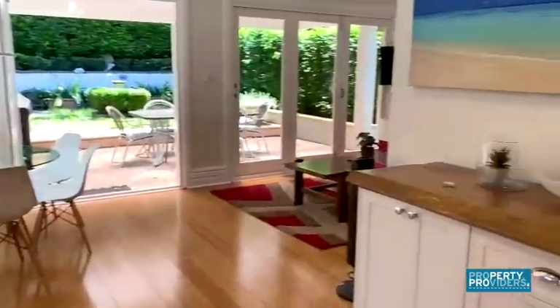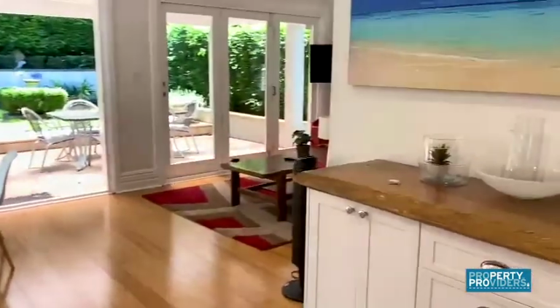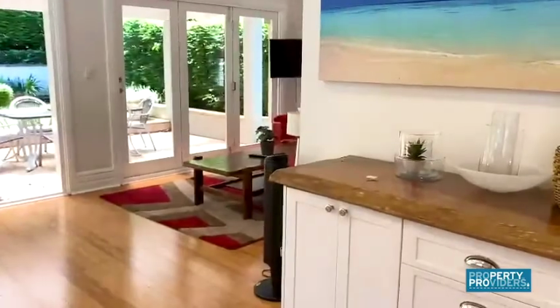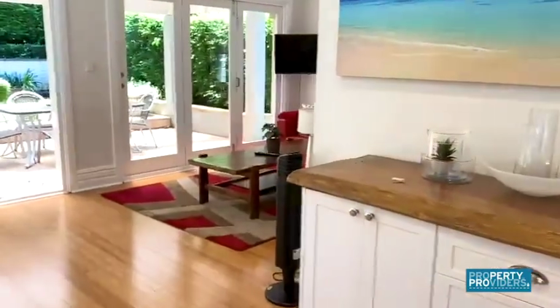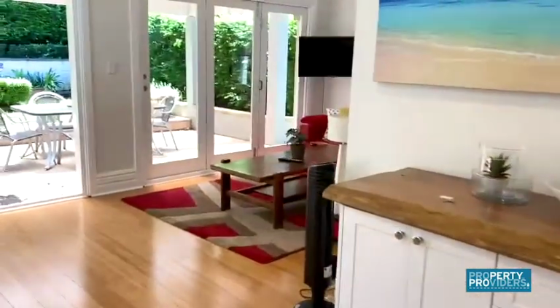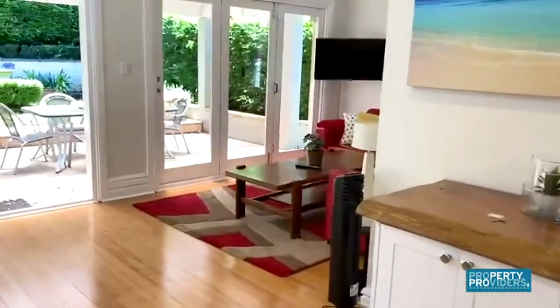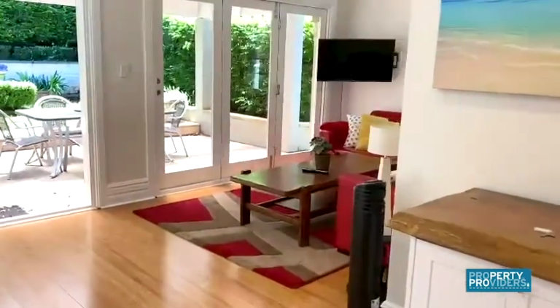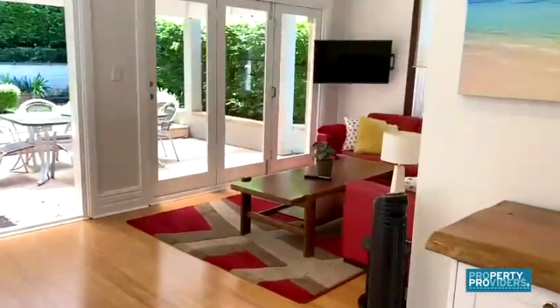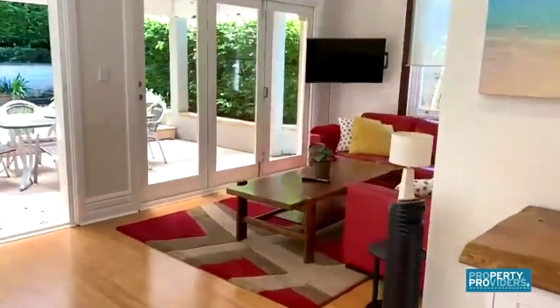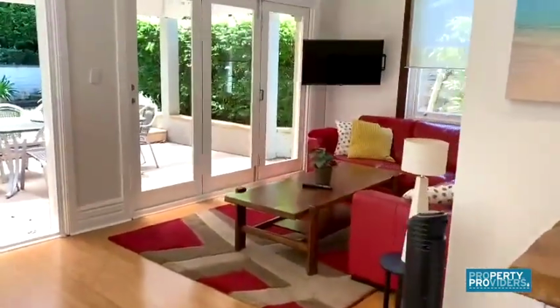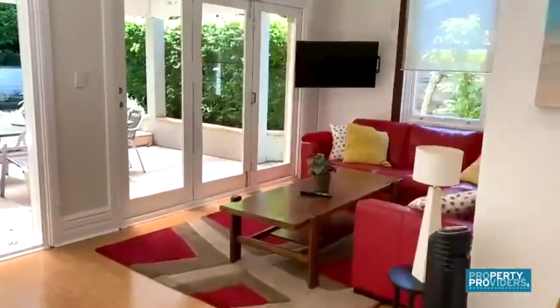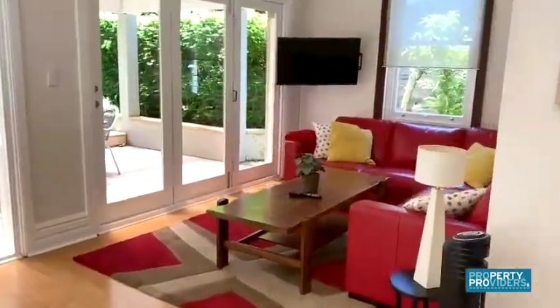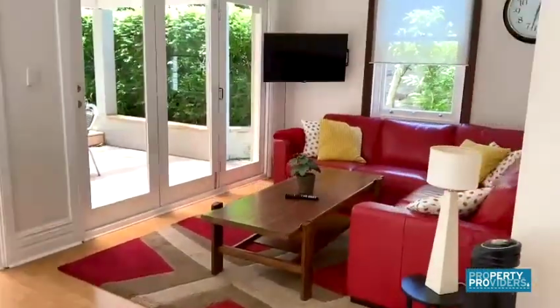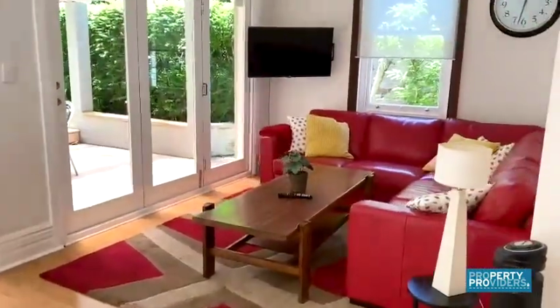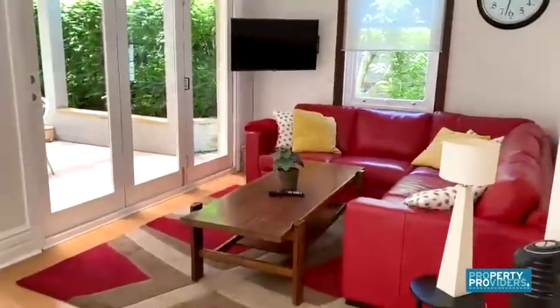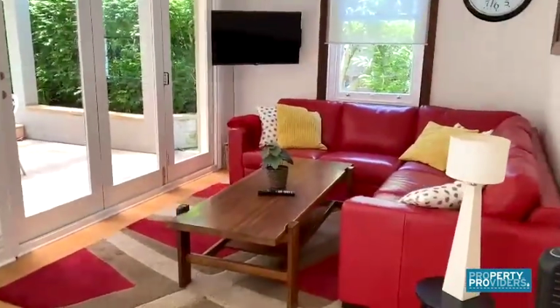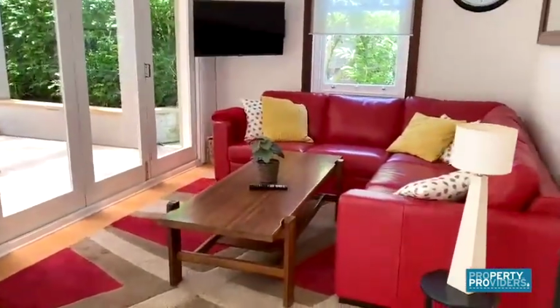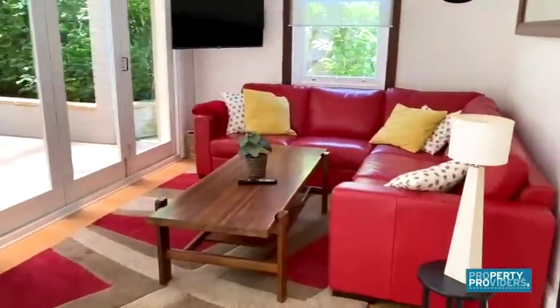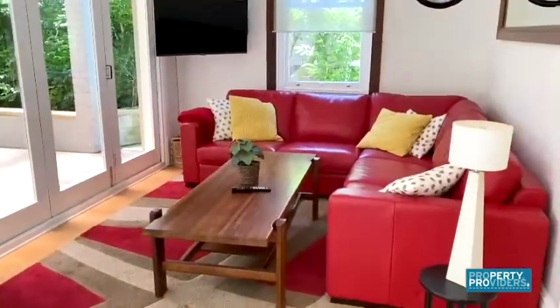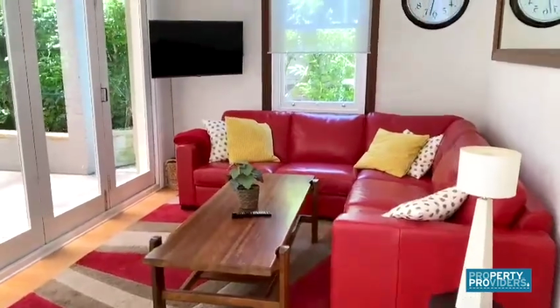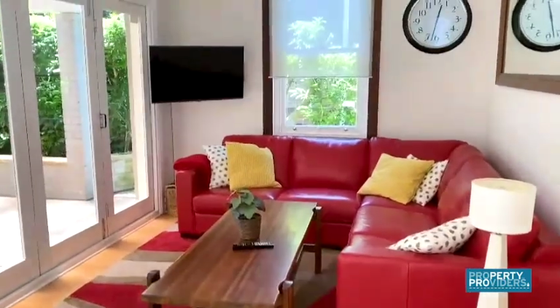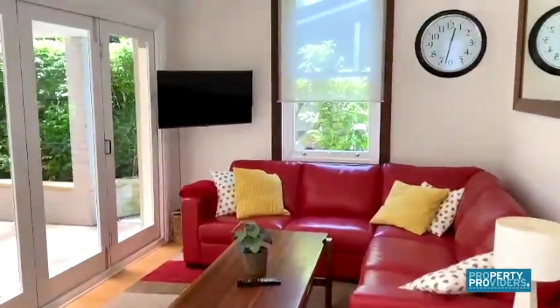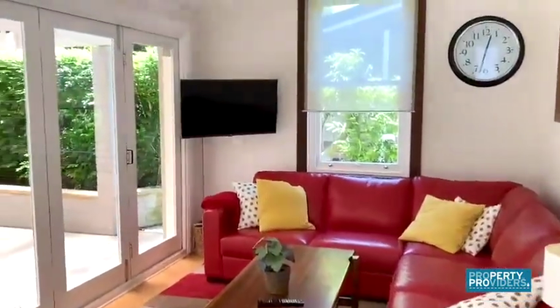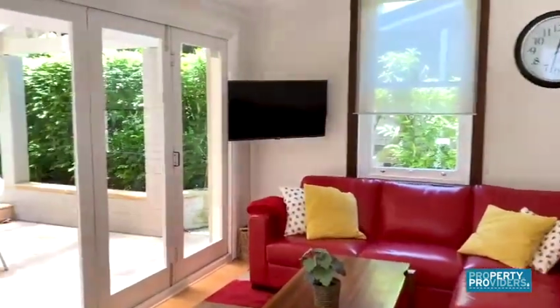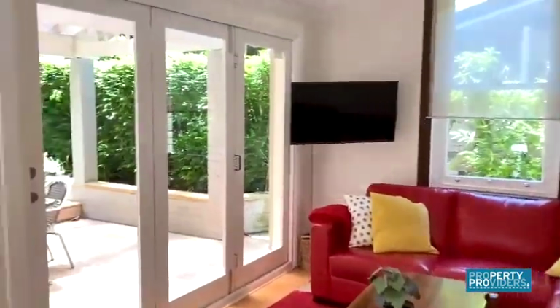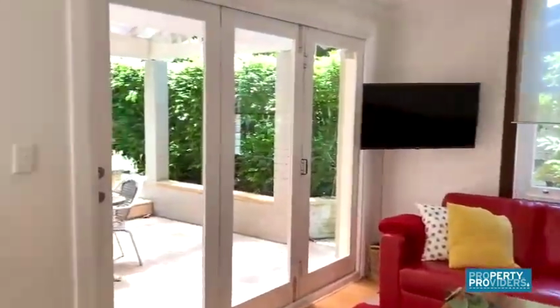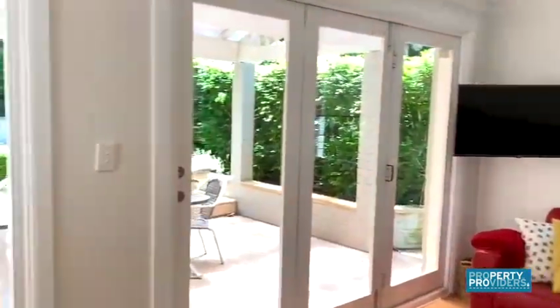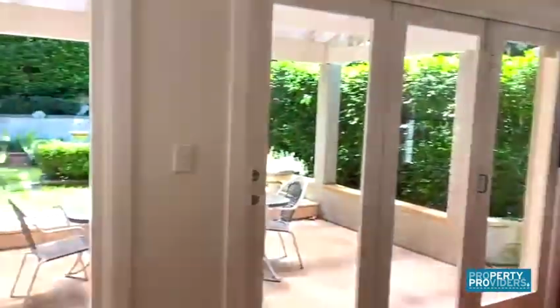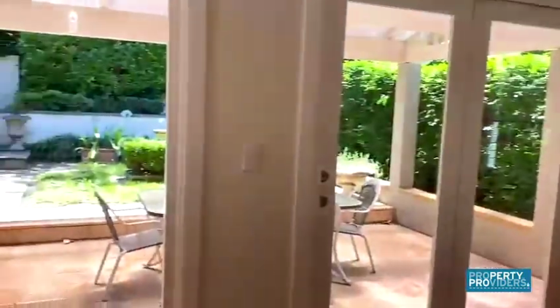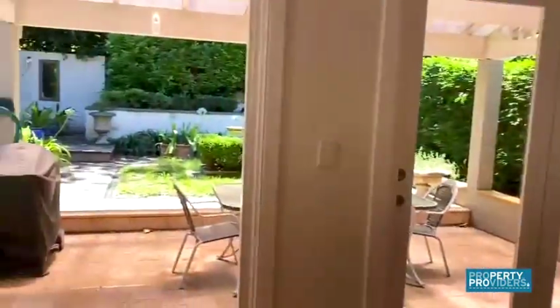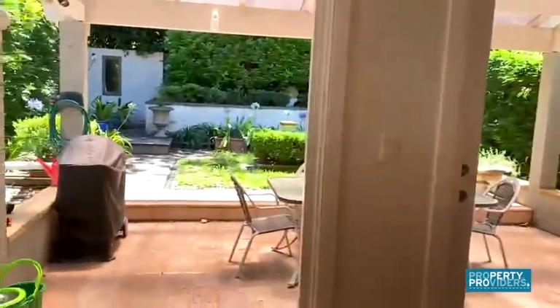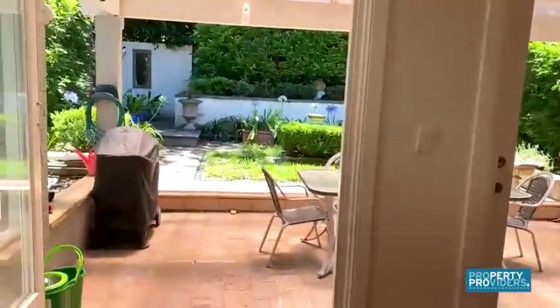The second of the living areas is just around here, again with the television and a lovely outlook to the garden.